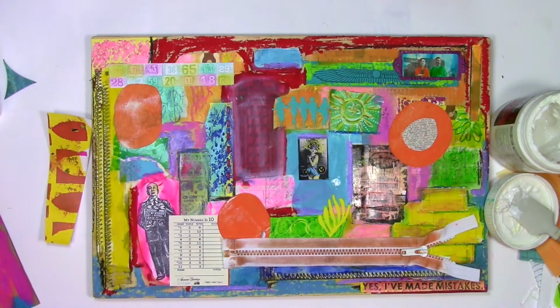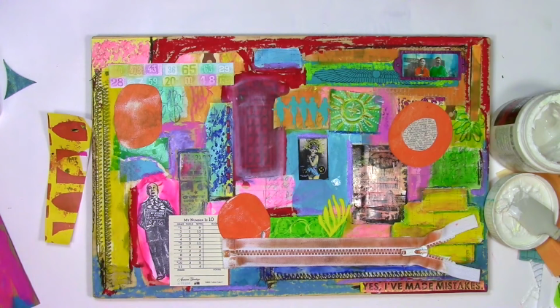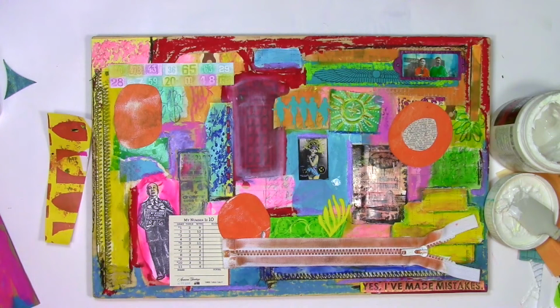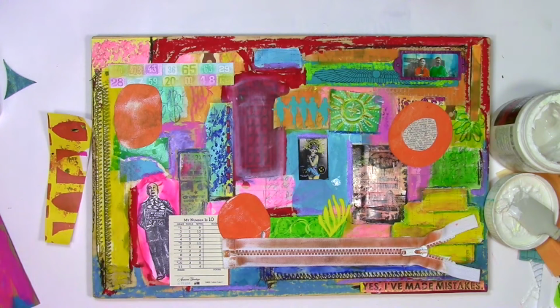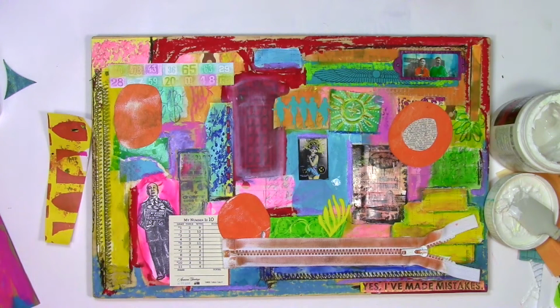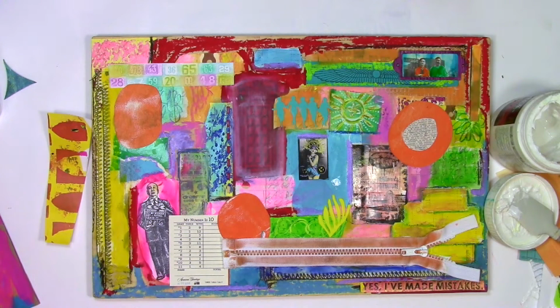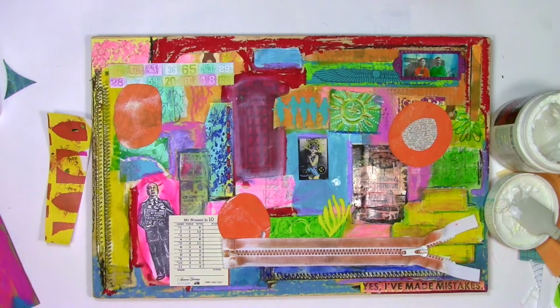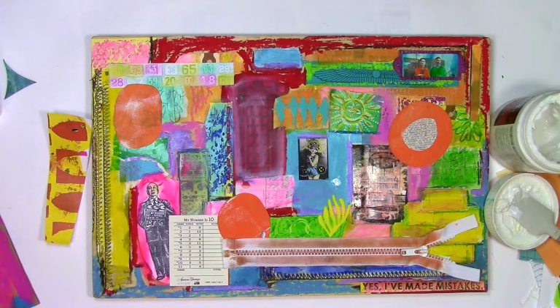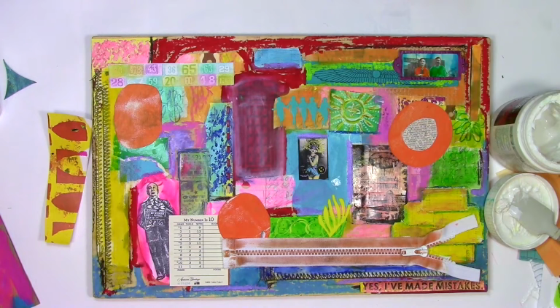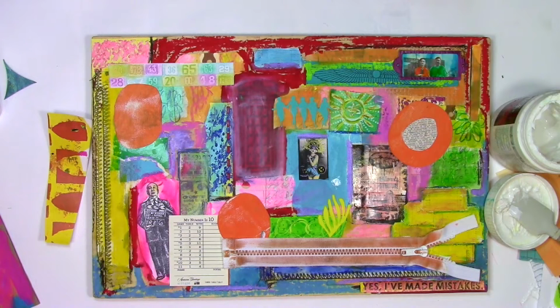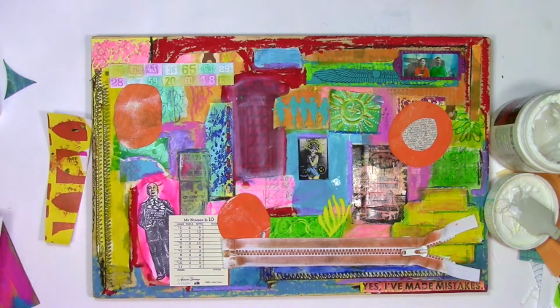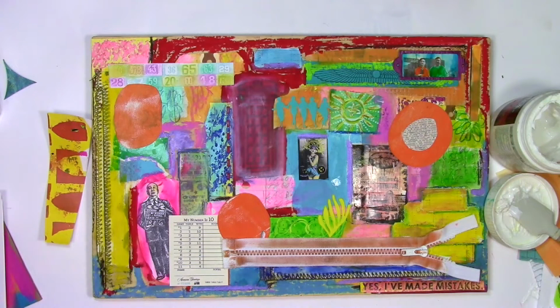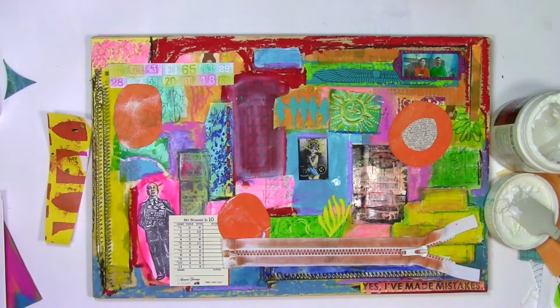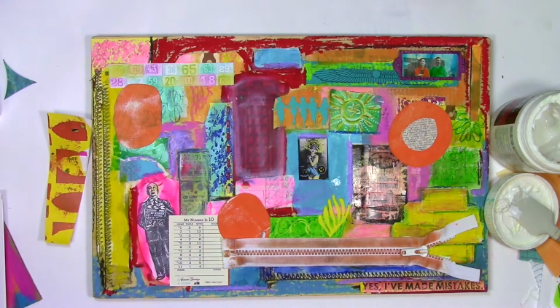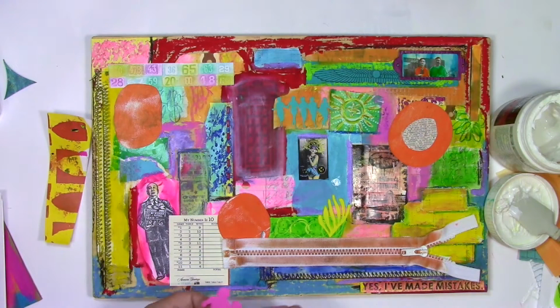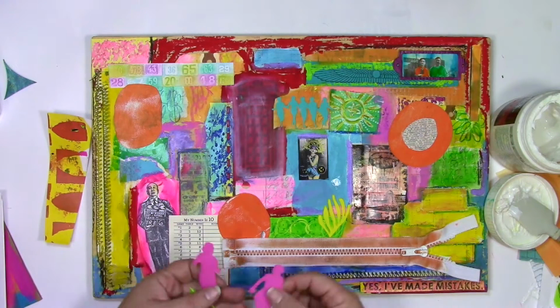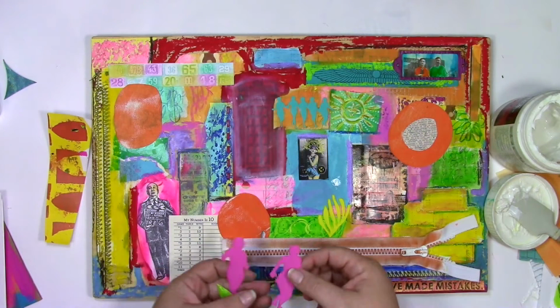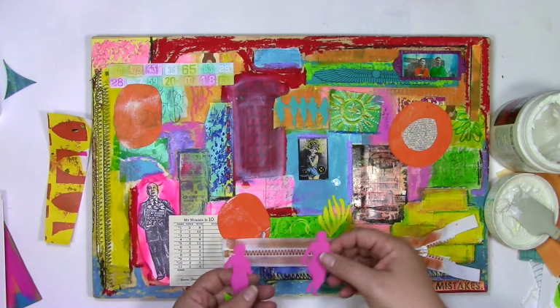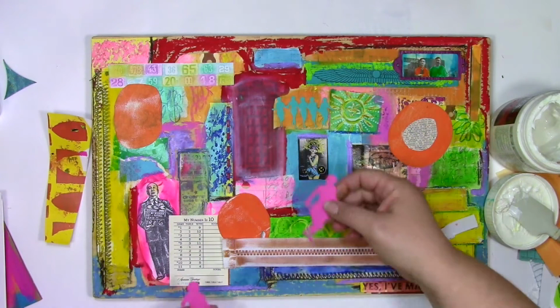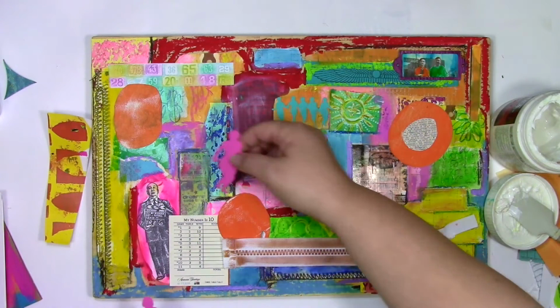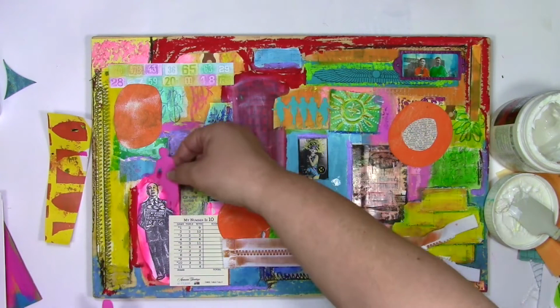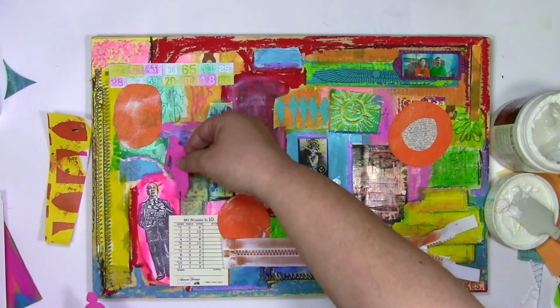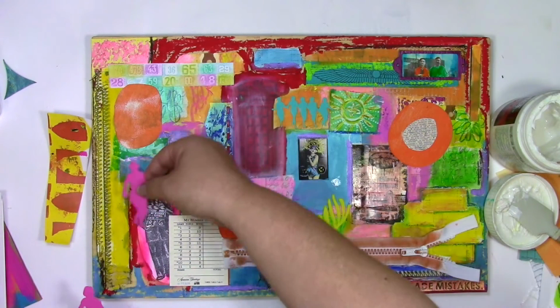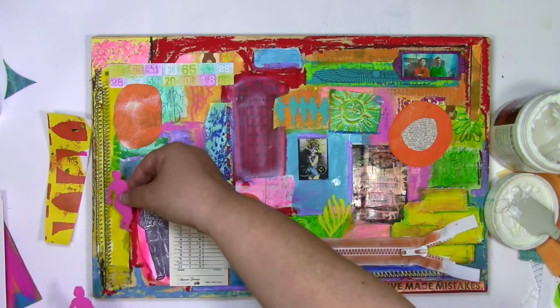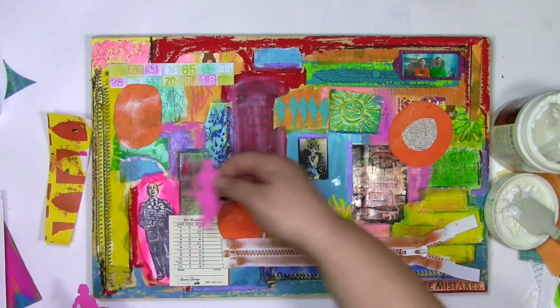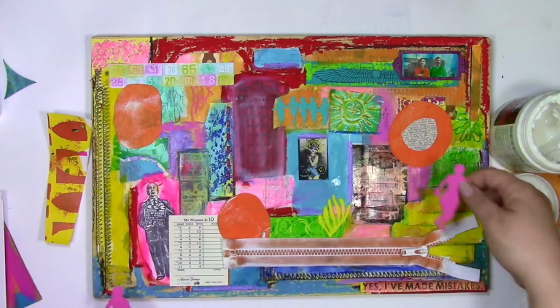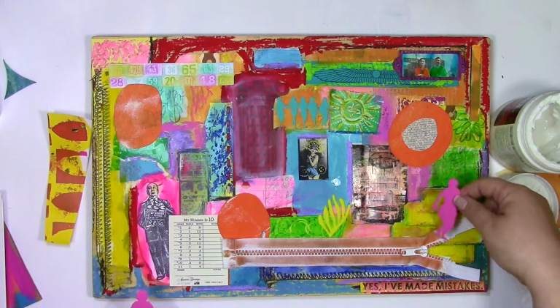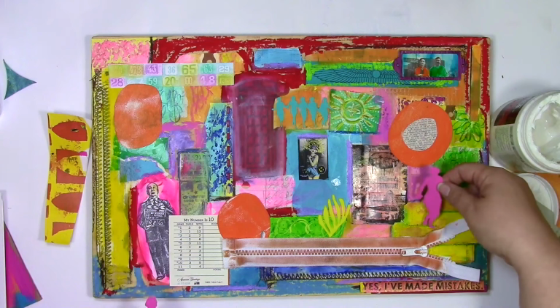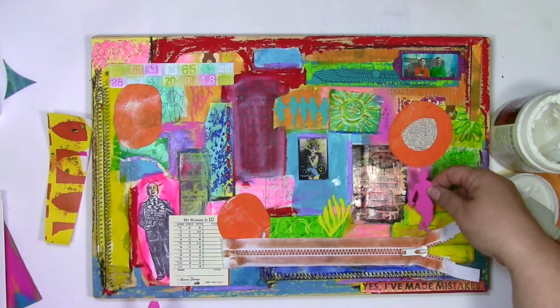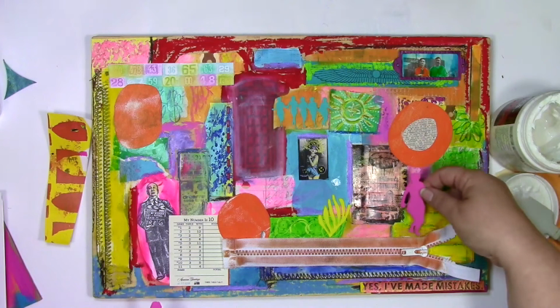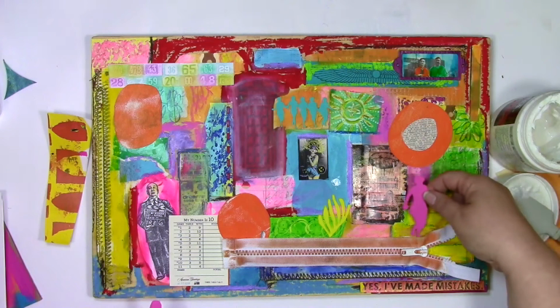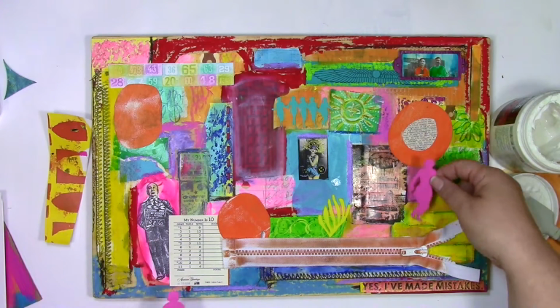How do I make these? Well, I go into depth of exactly how to do that in my workshop called Modeling Paste Play, and I'll have a link down below so you can check that out.